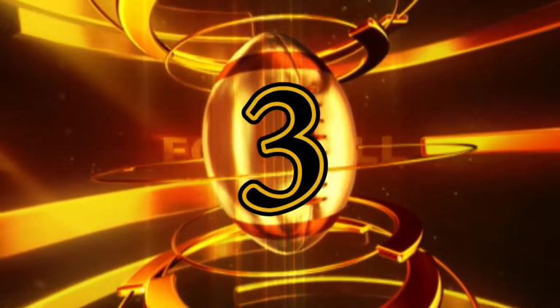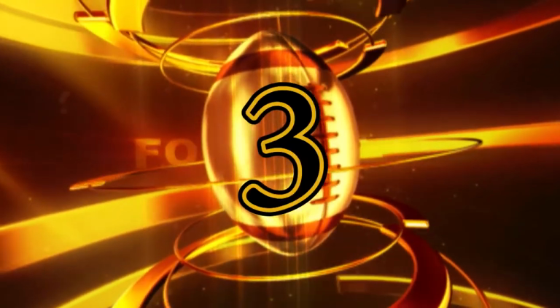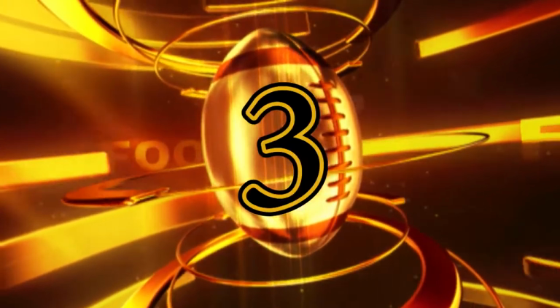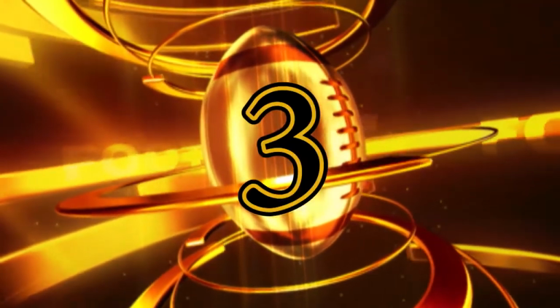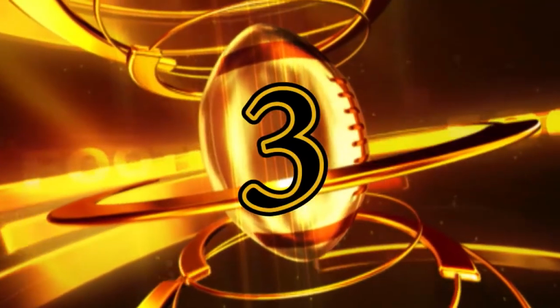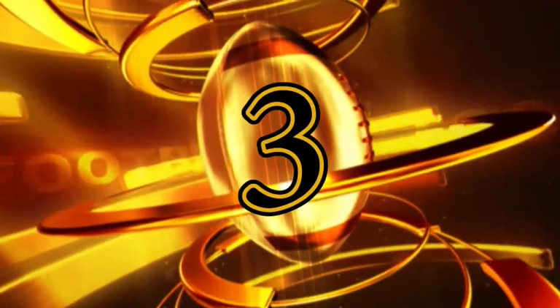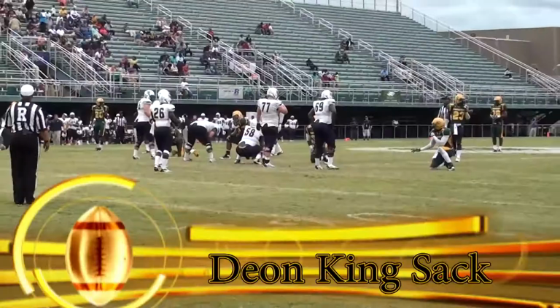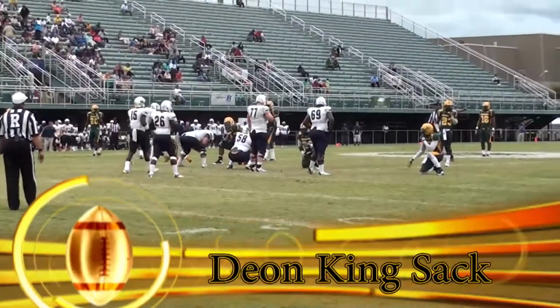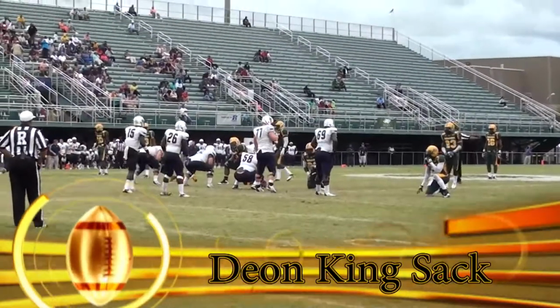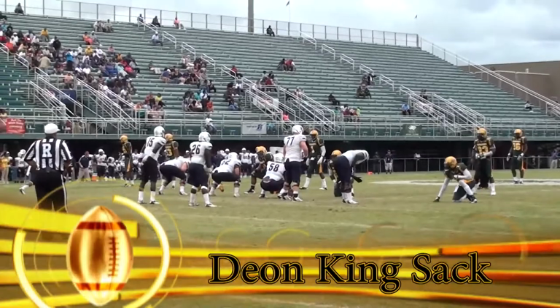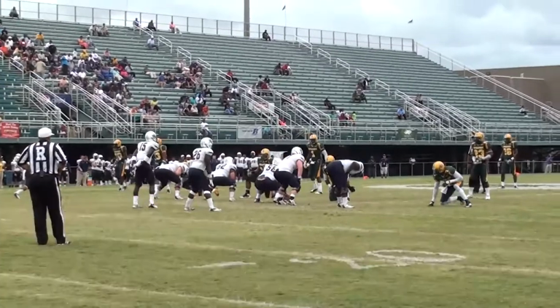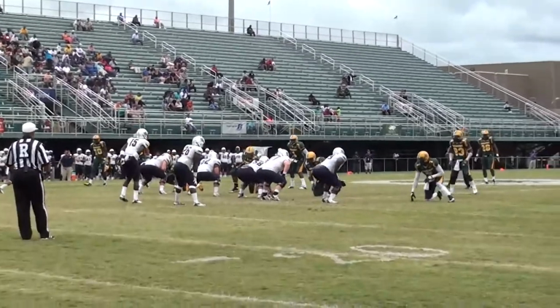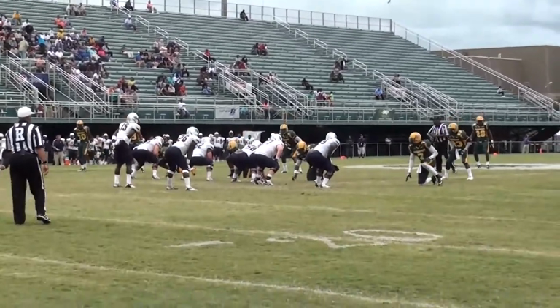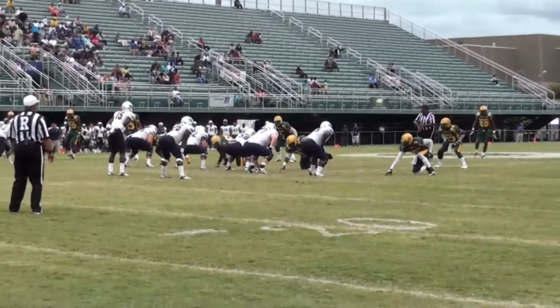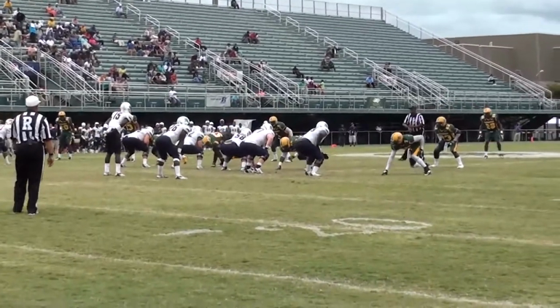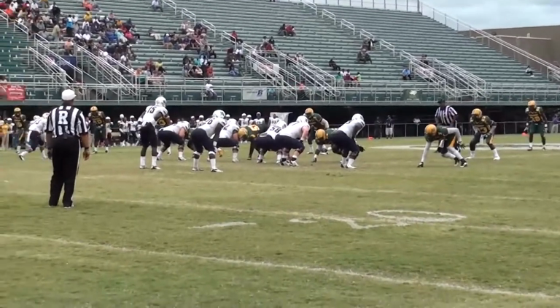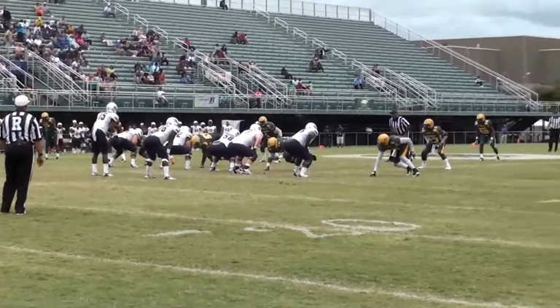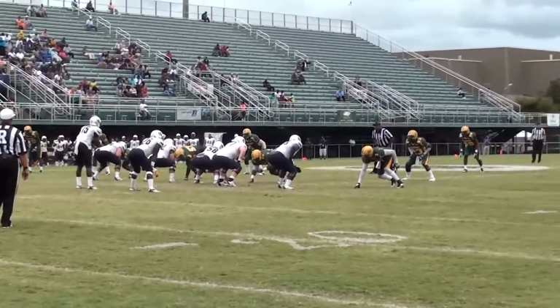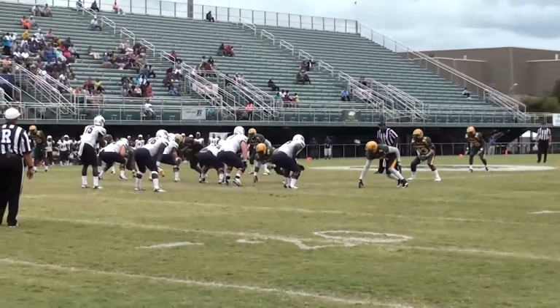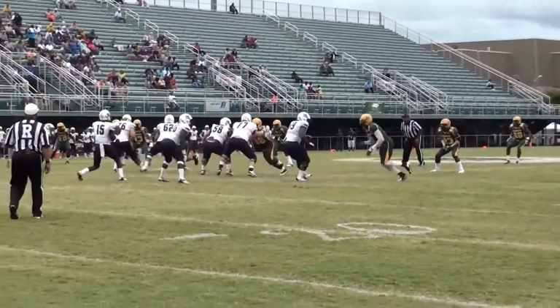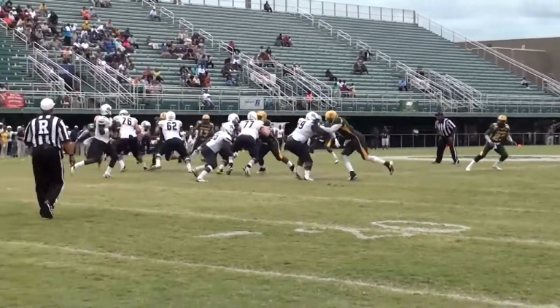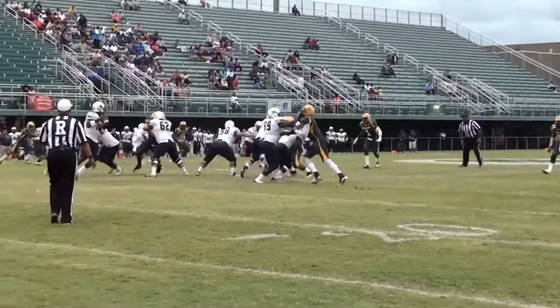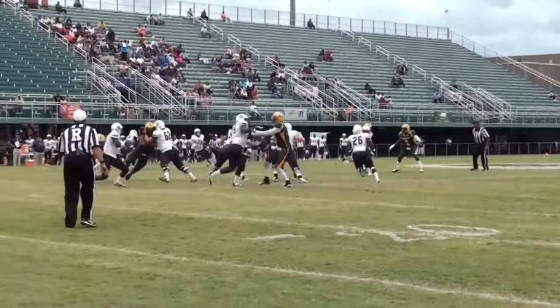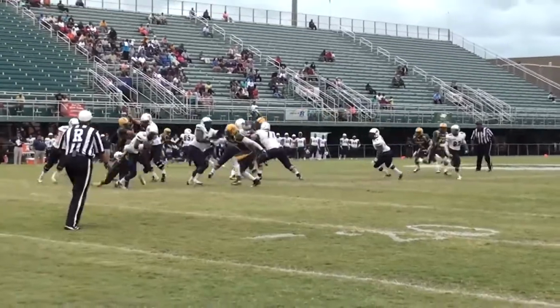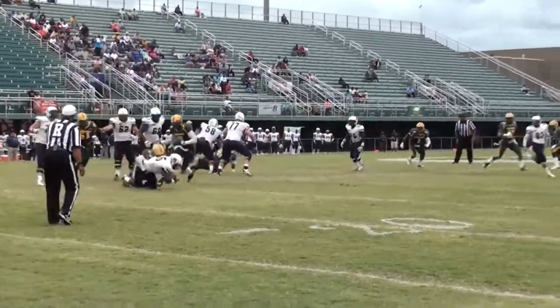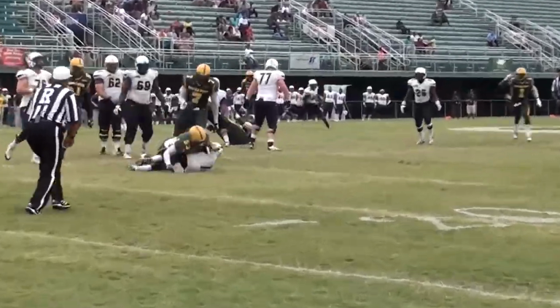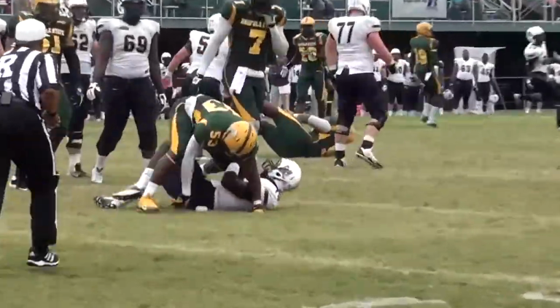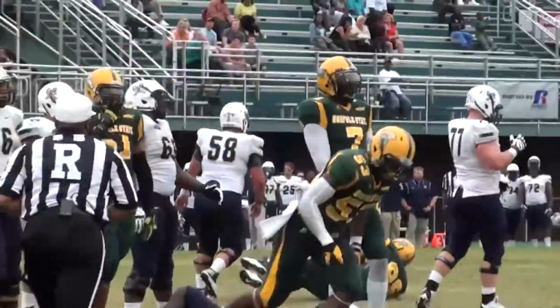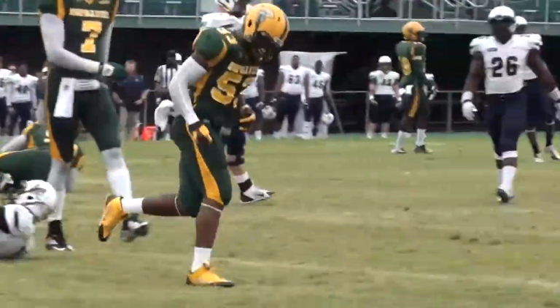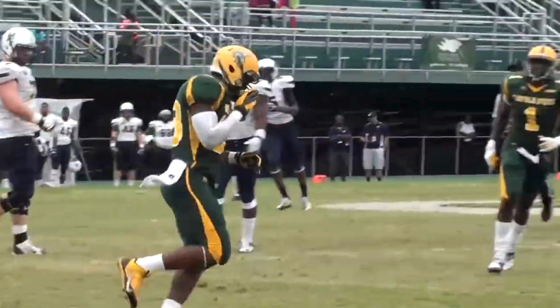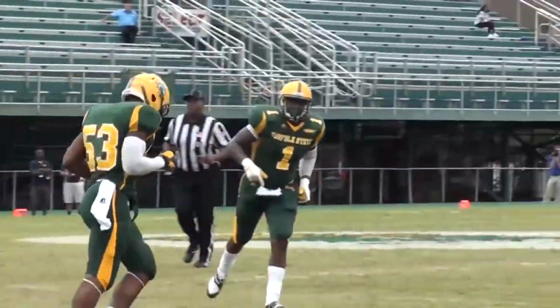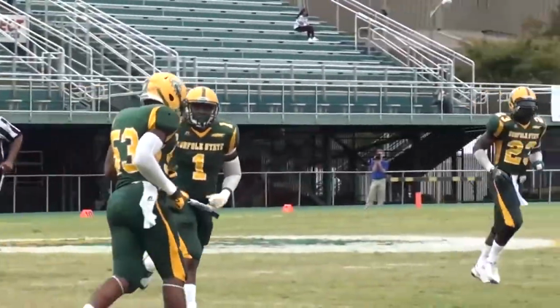Coming in at number three is Deion King. With all the attention being paid to outside linebacker Linden Trail, having a great game tonight was Deion King as he comes up and makes a huge sack on Marcus Dixon to drop Dixon for an eight-yard loss.